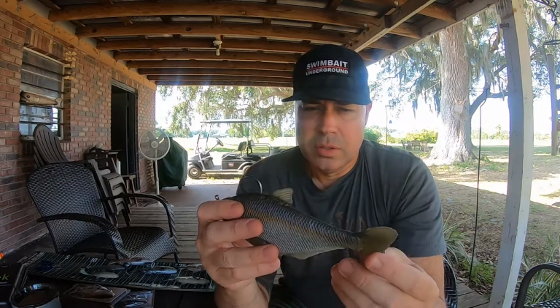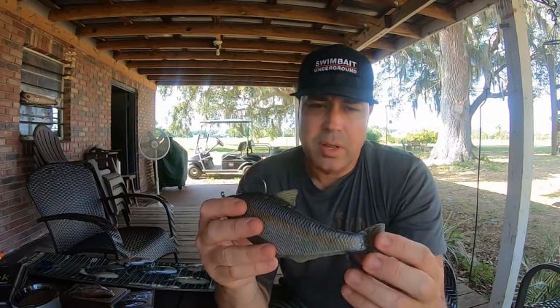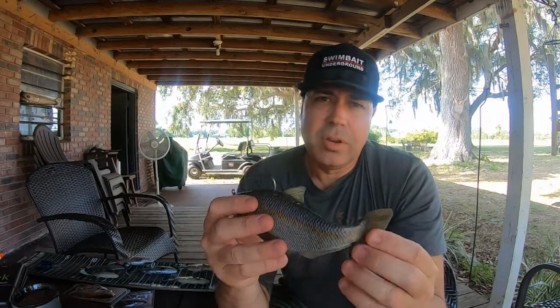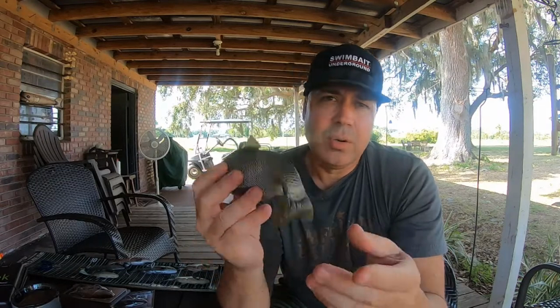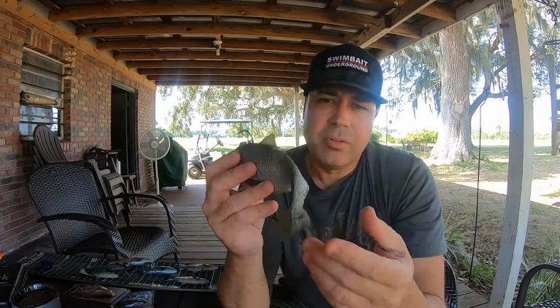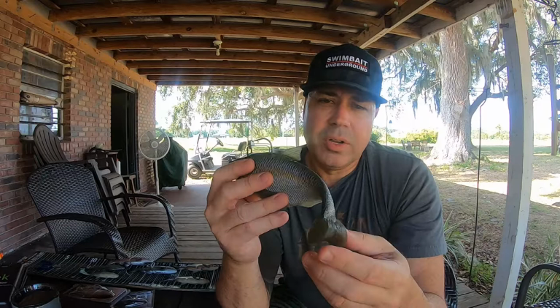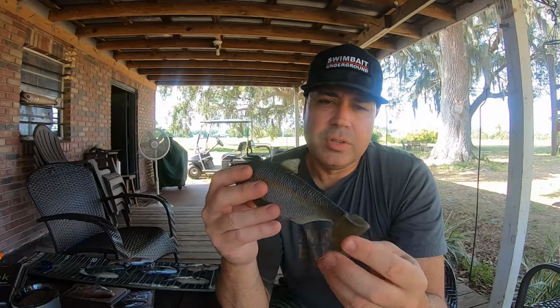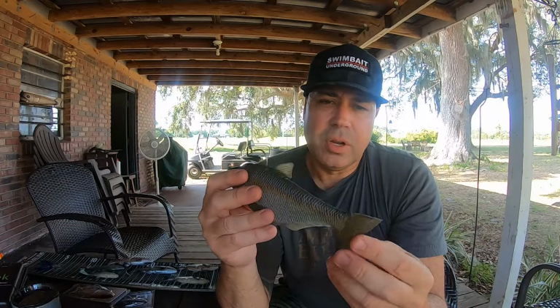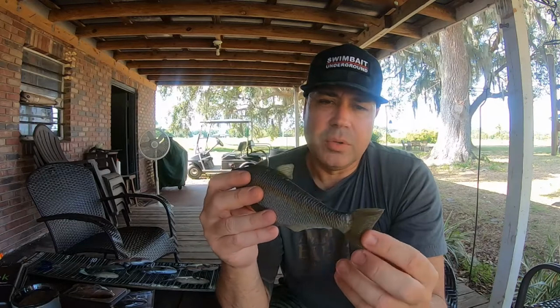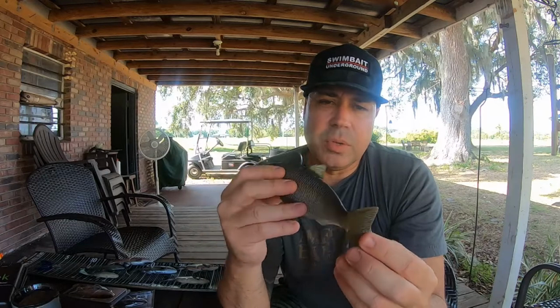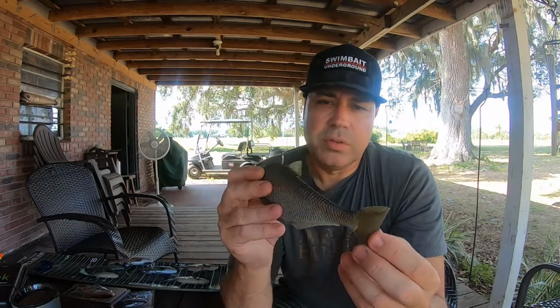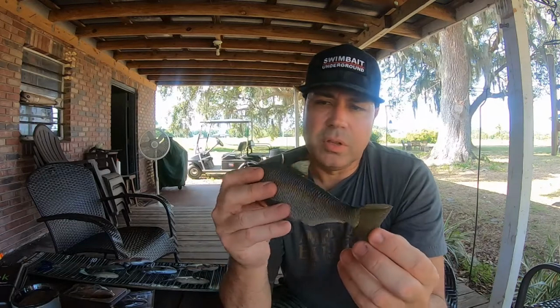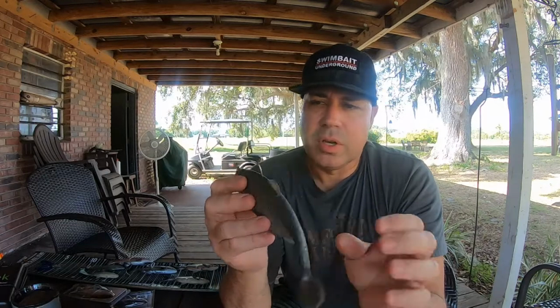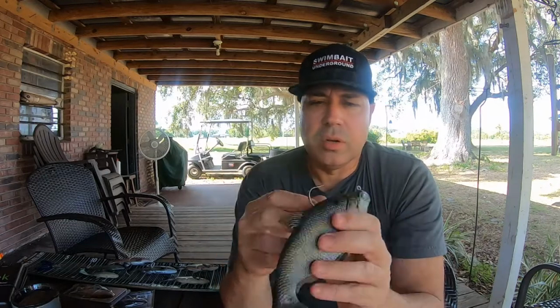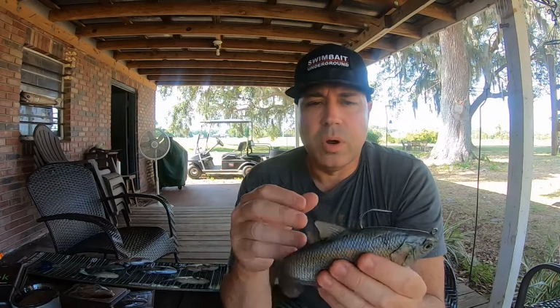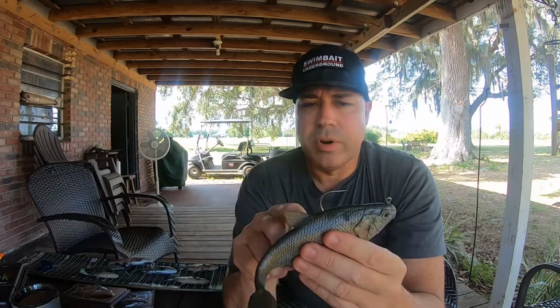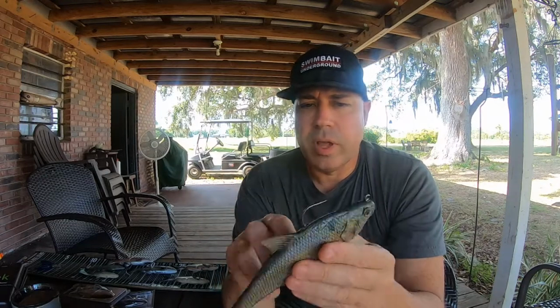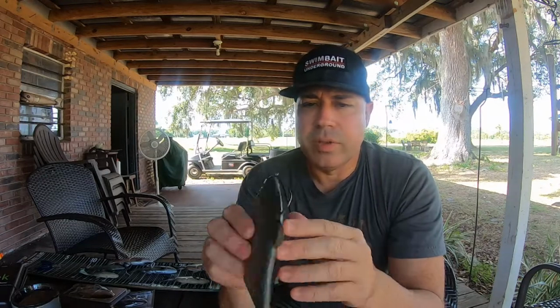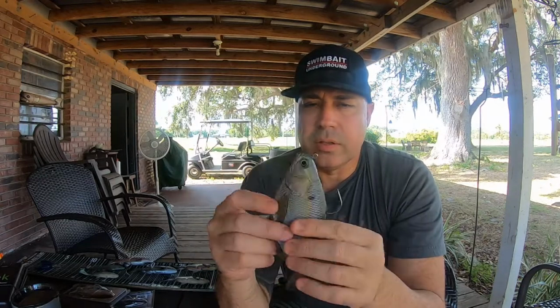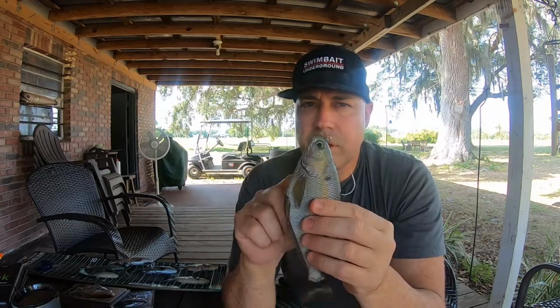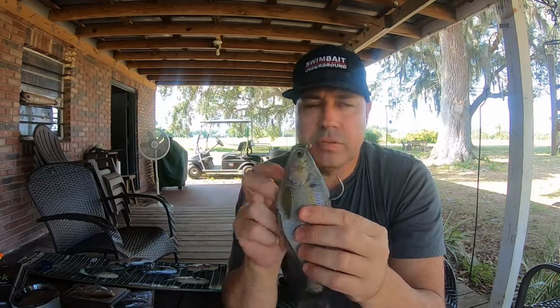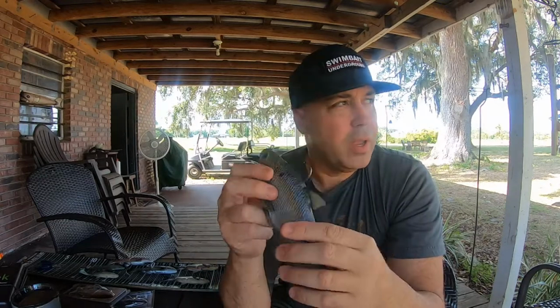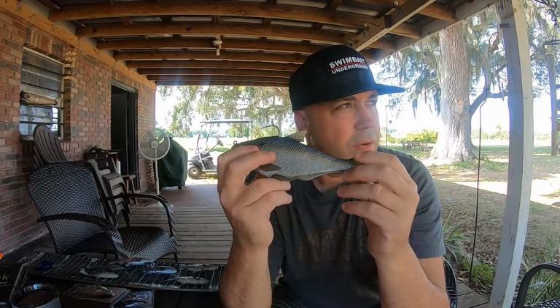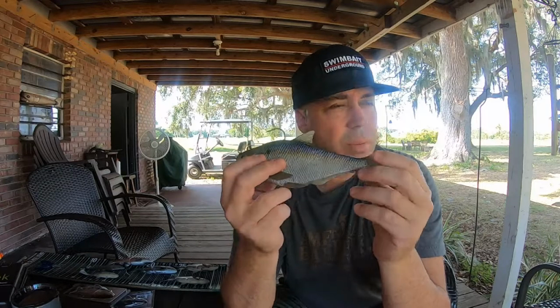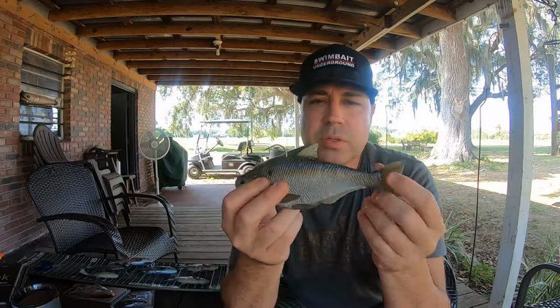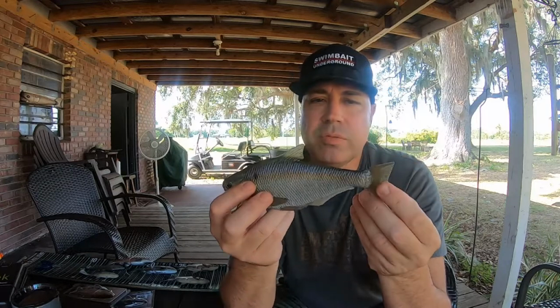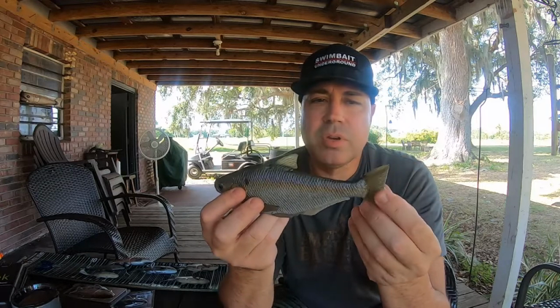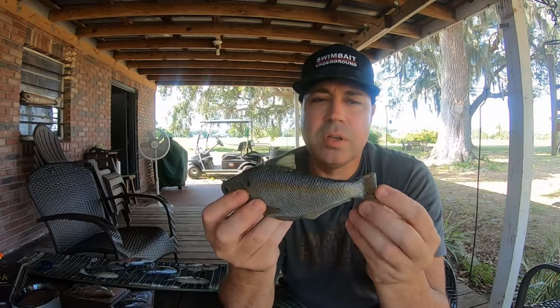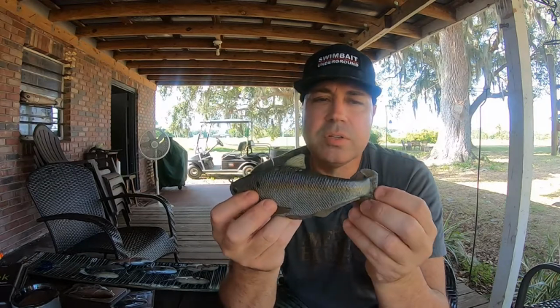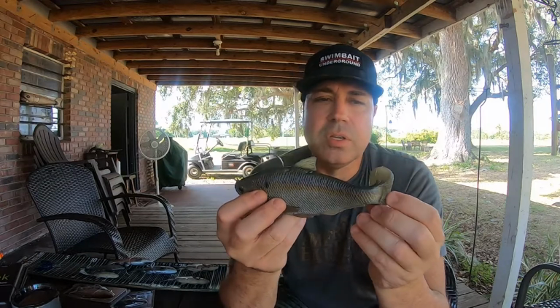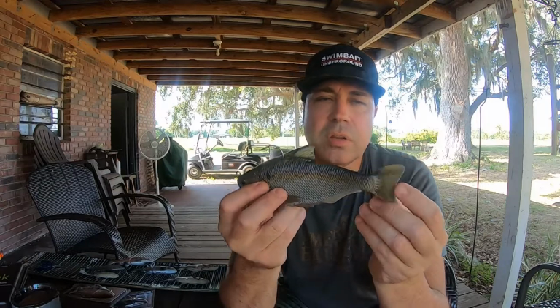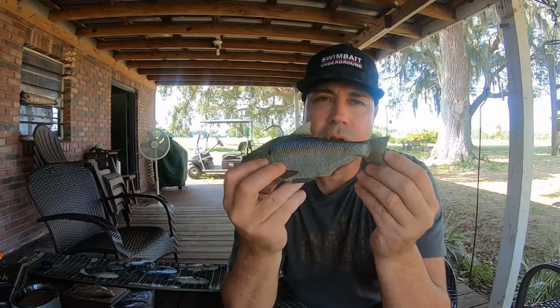Check out the video — underwater footage. You can see what this thing looks like underwater, very lifelike. Love this bait. I know I'm going to catch a big fish on it, I just need to get it in front of the right one.